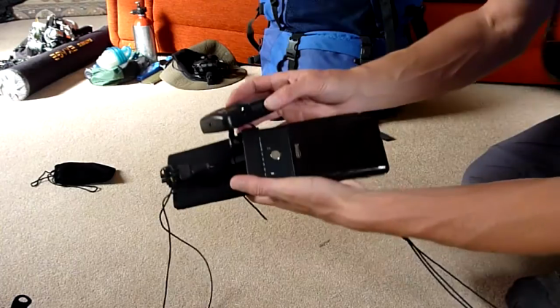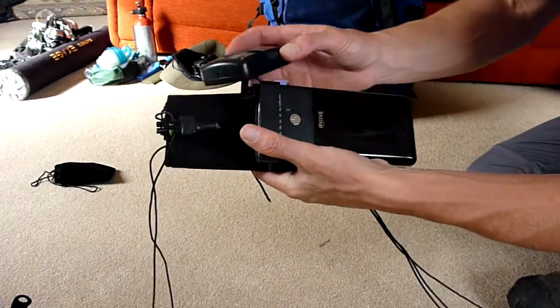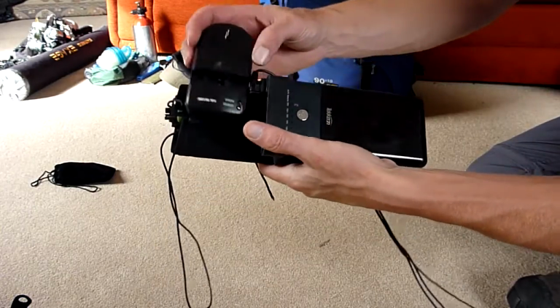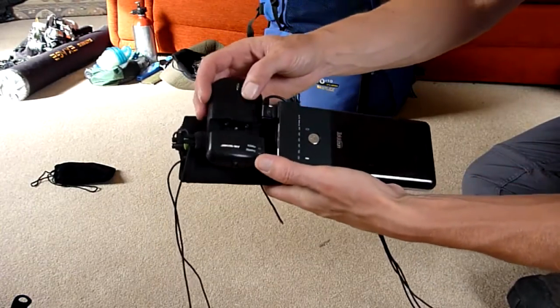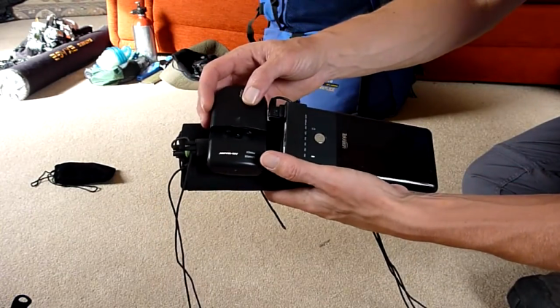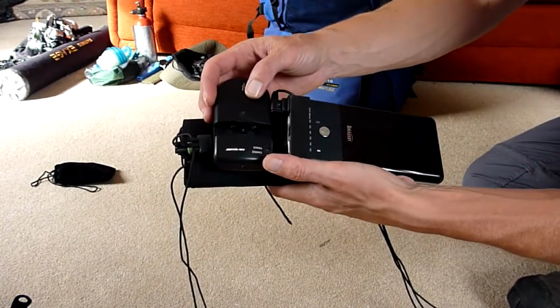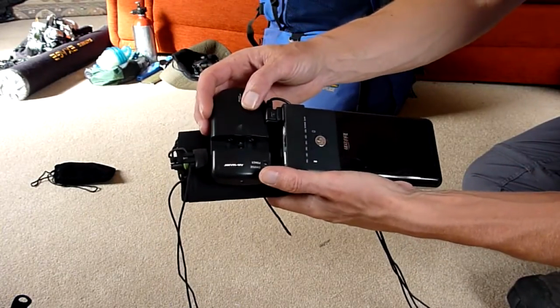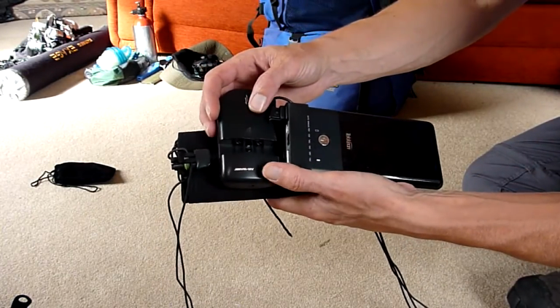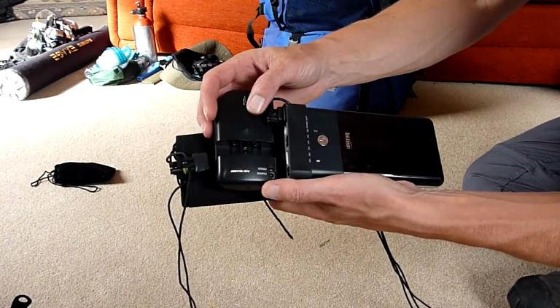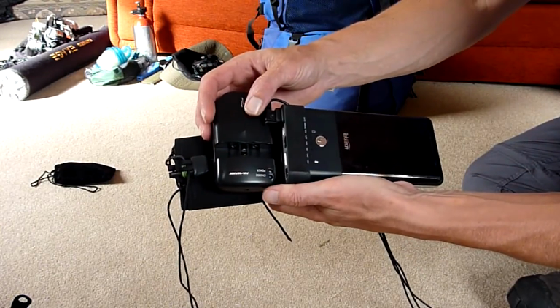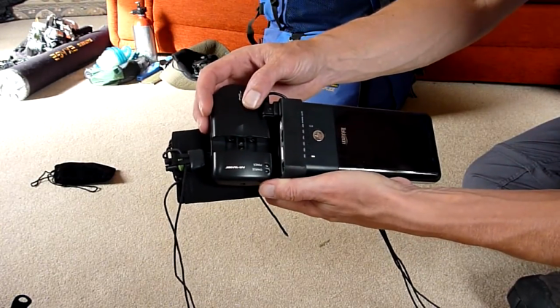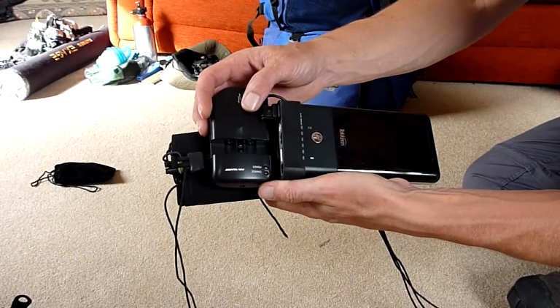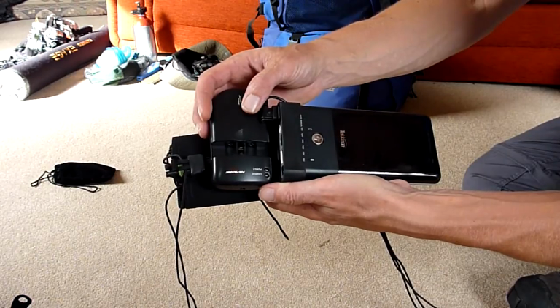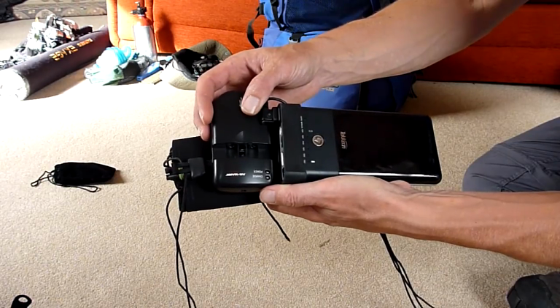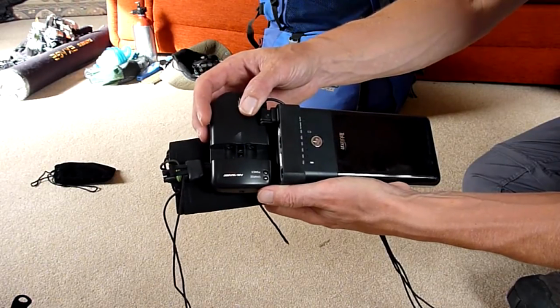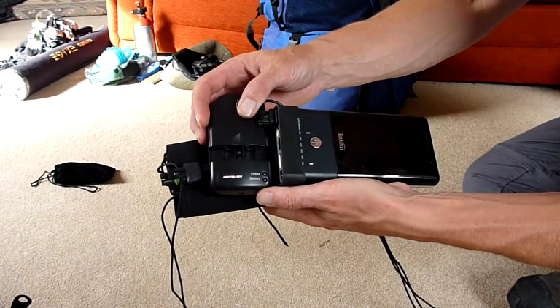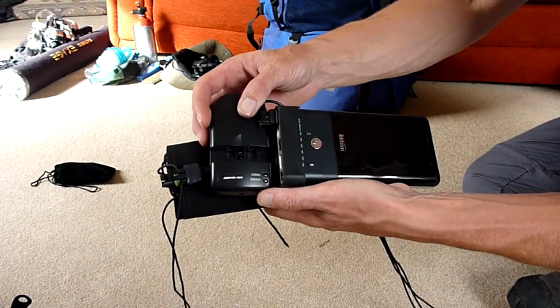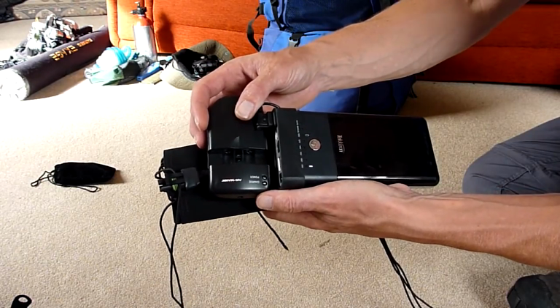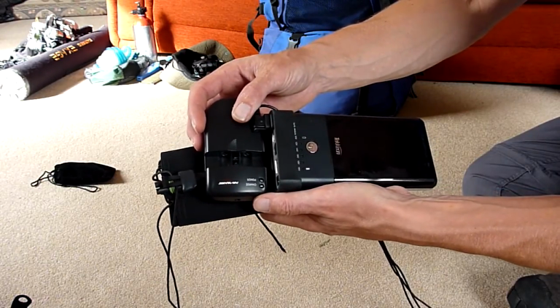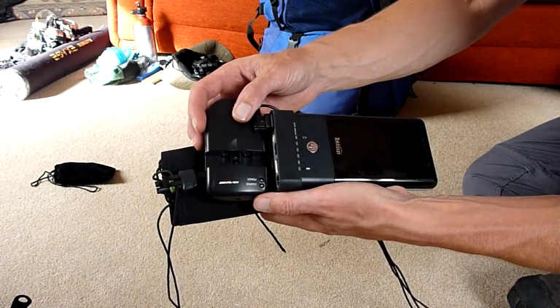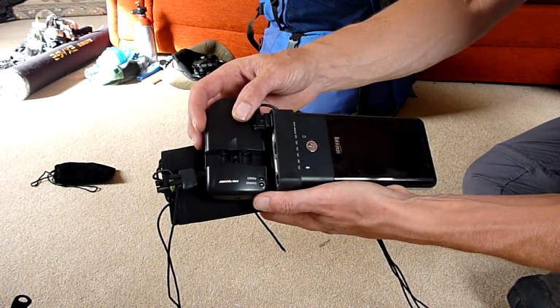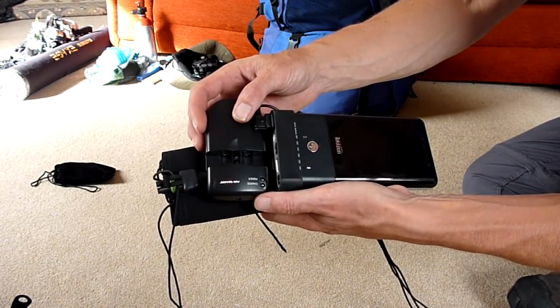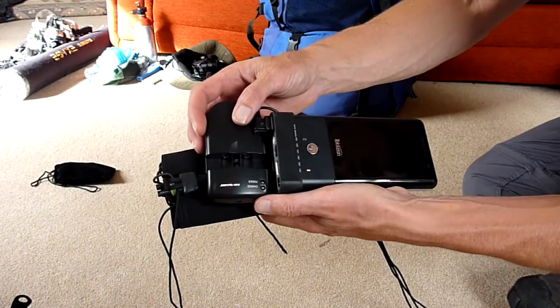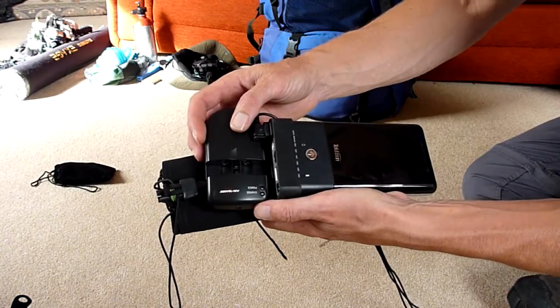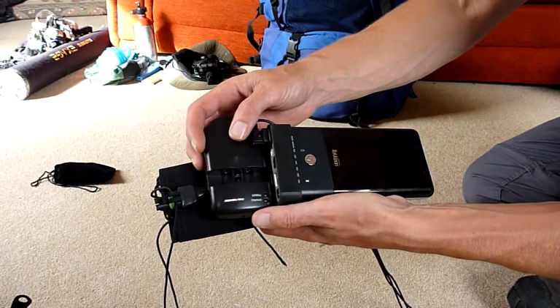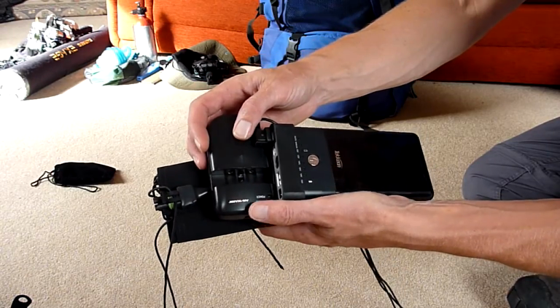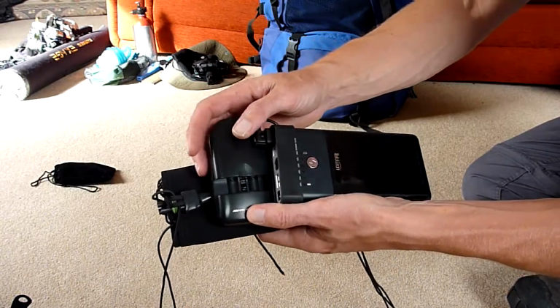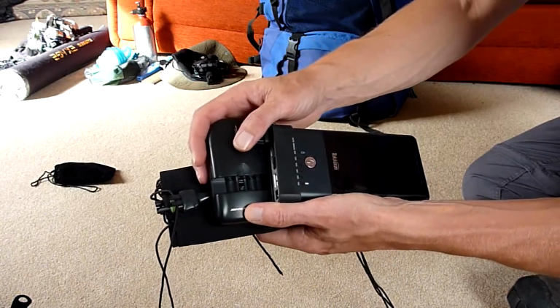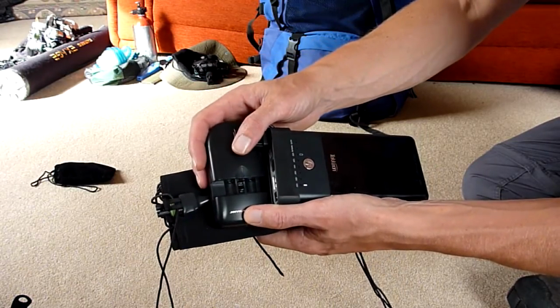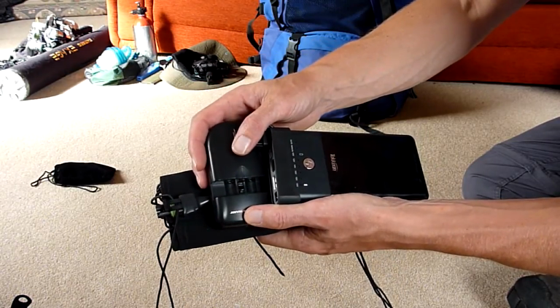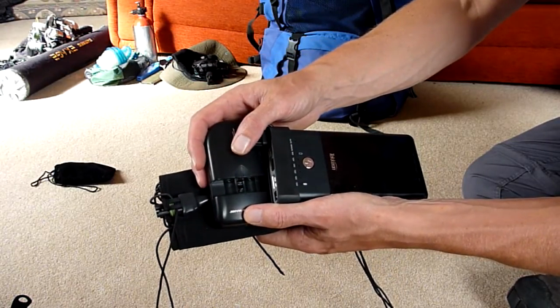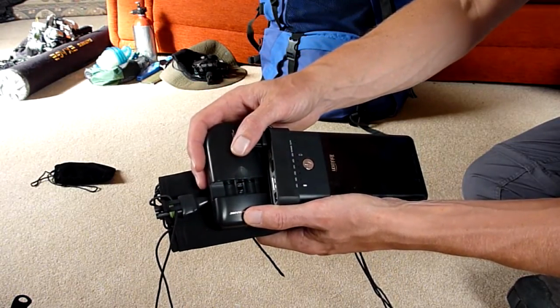So there we have it - very lightweight. That keeps me charged and gives me all the energy I need to record videos, take photographs, do what I need to do while I'm out in the bush. Indefinitely, really. I only have to come home when I get hungry or bored.